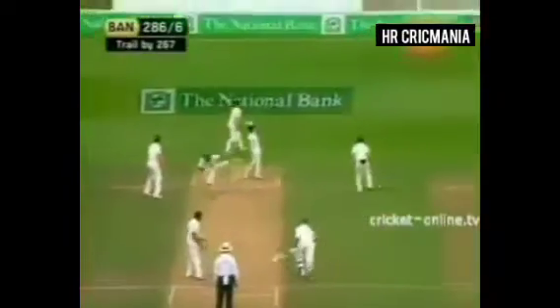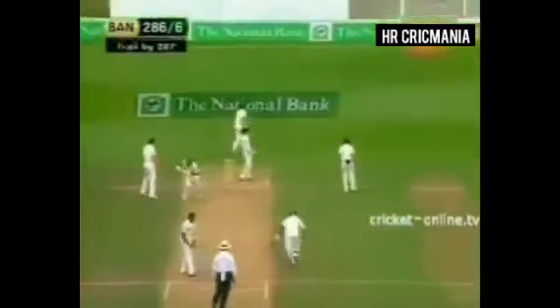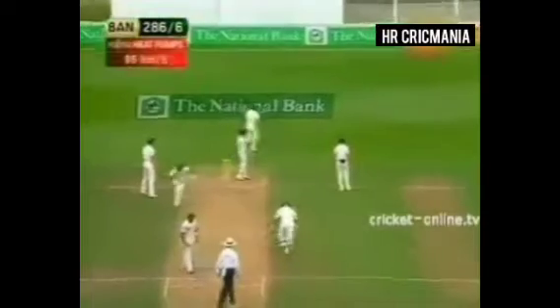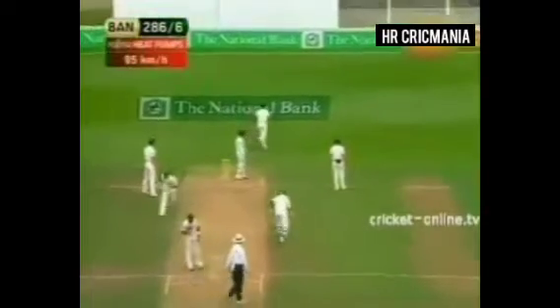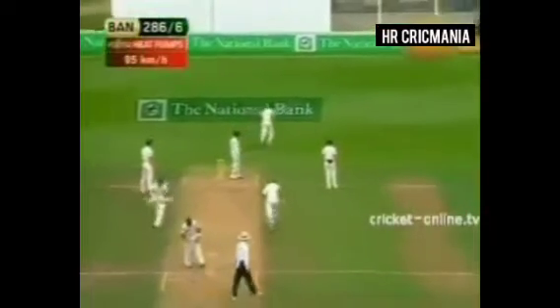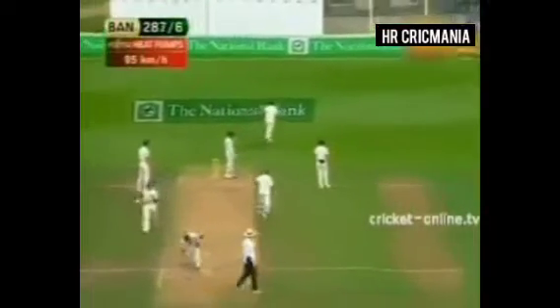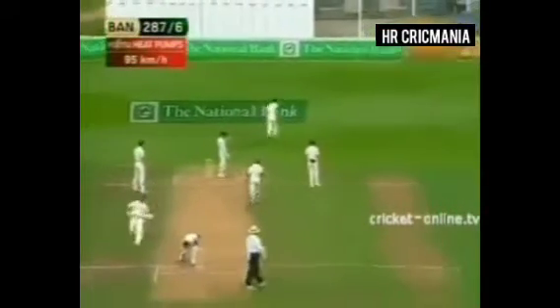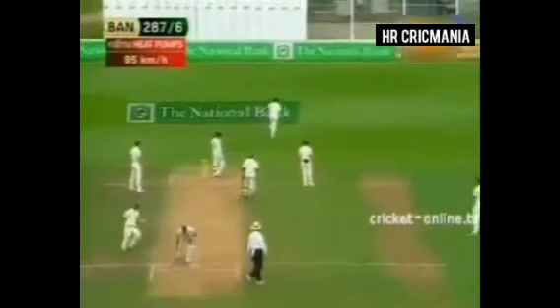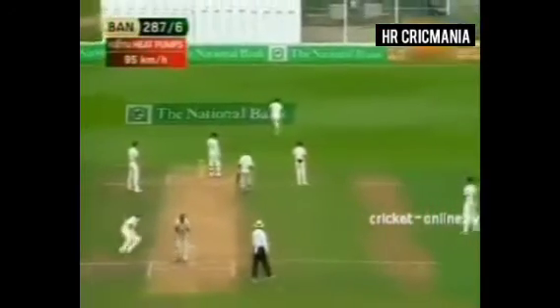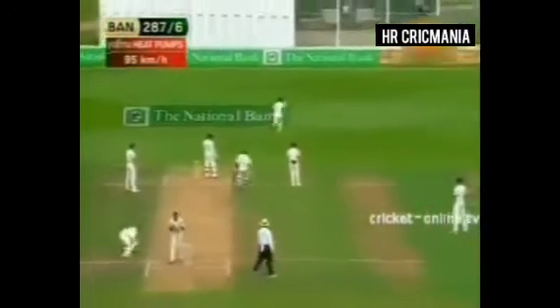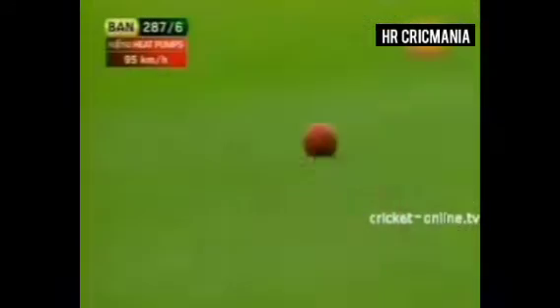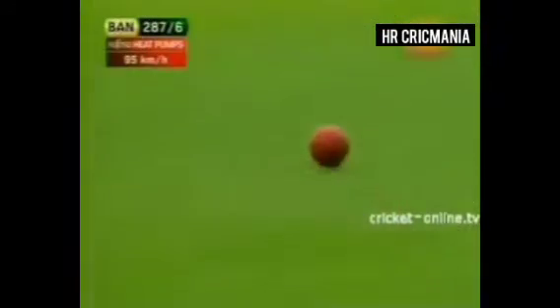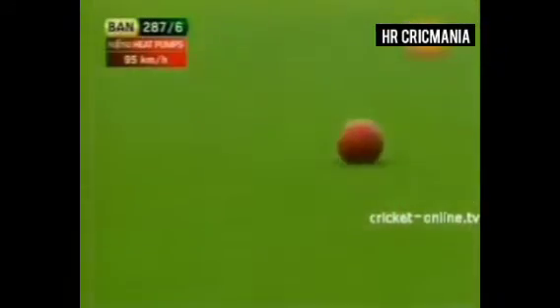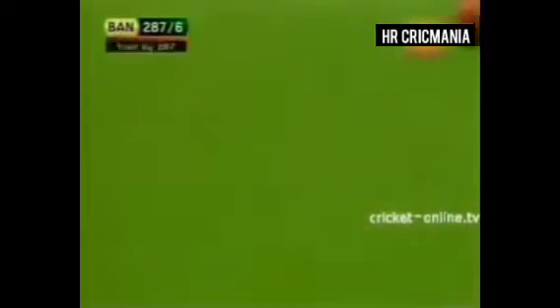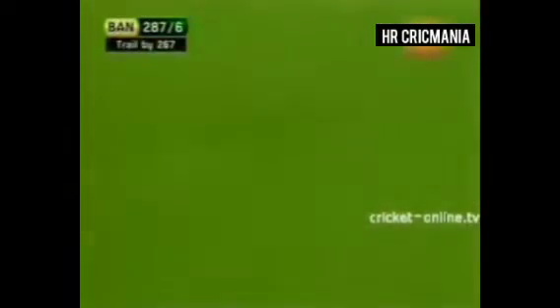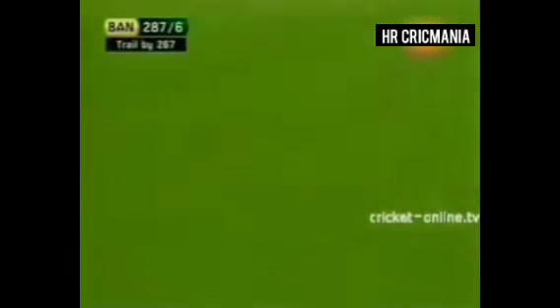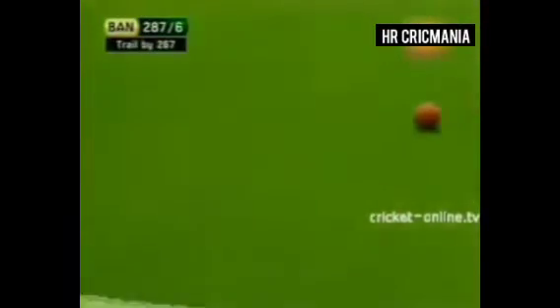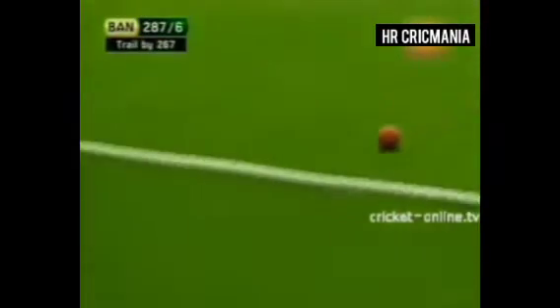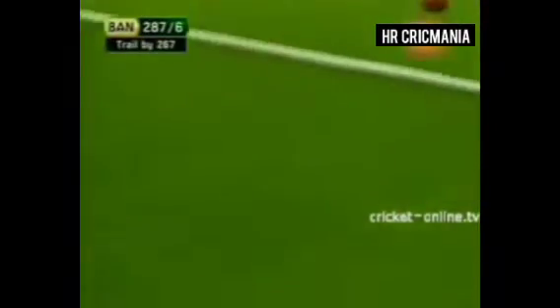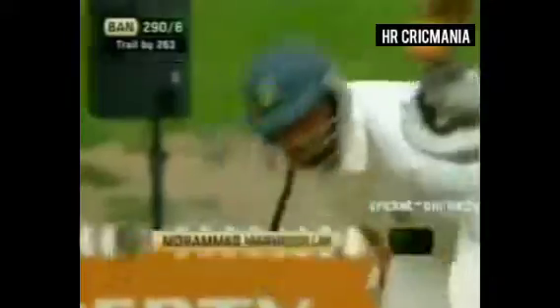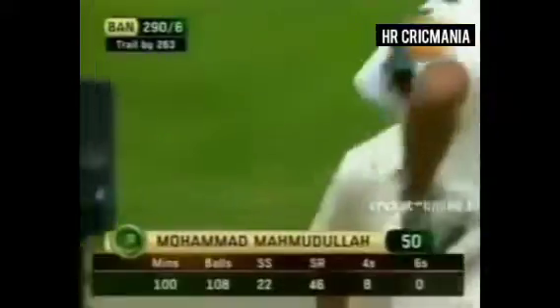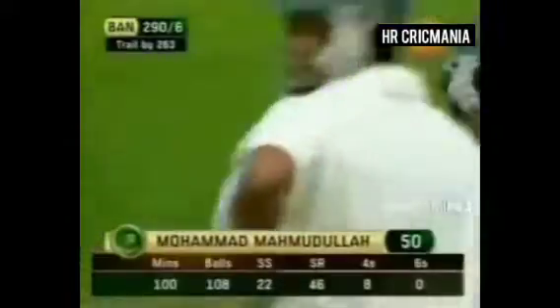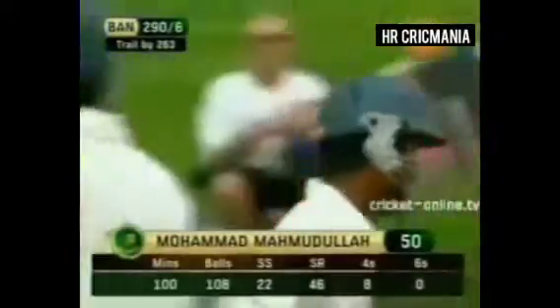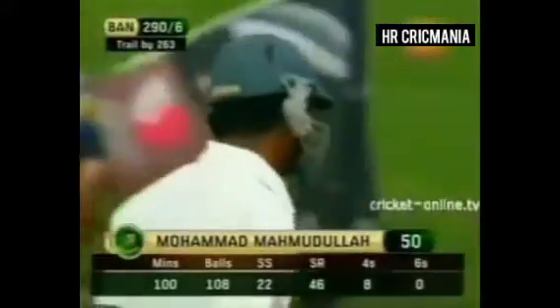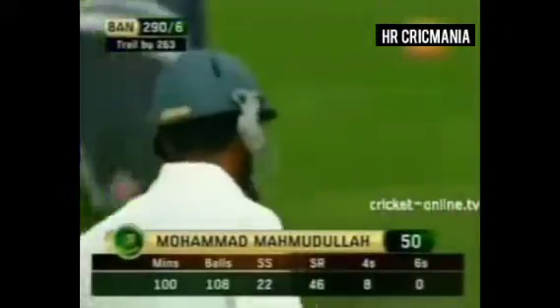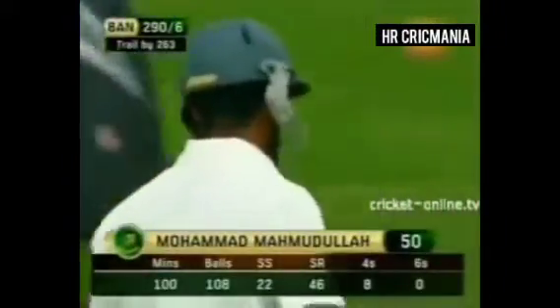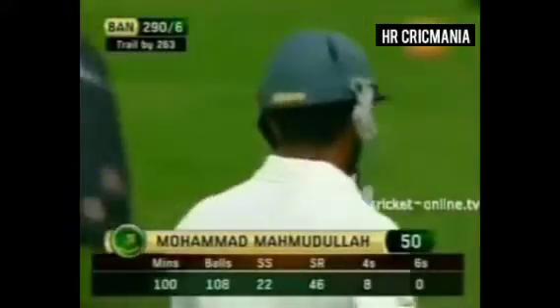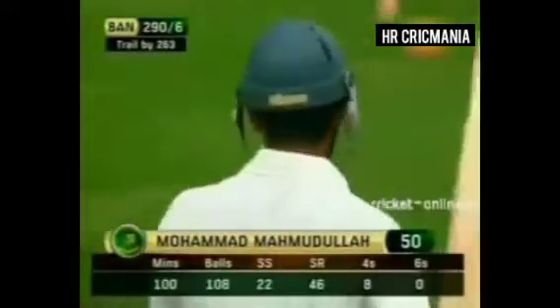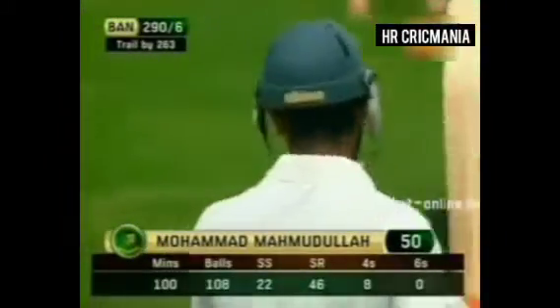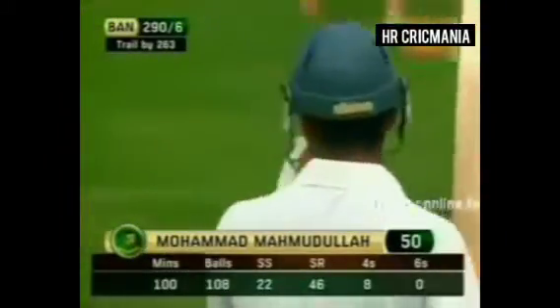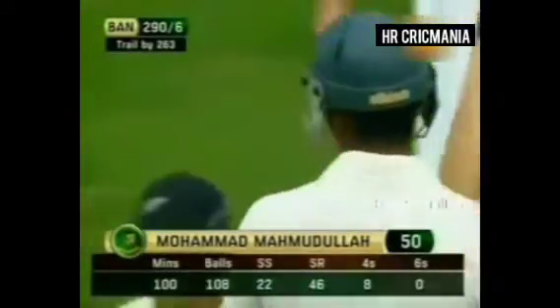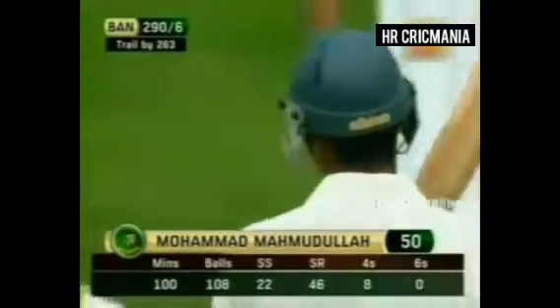Another interesting stroke, this one played very well indeed — very, very well. Moves to 50 off 108 balls.